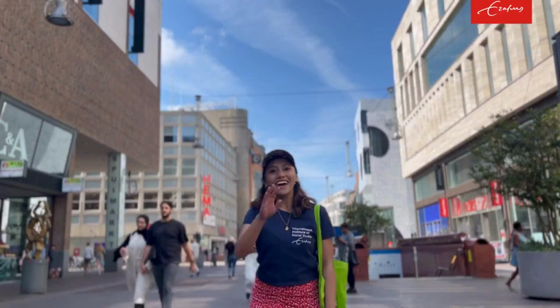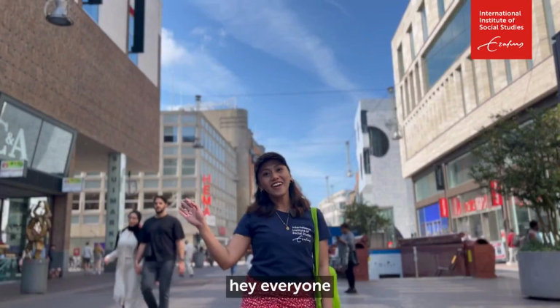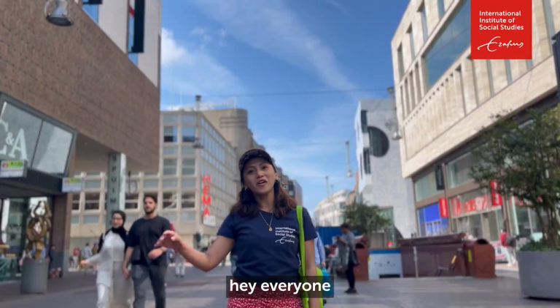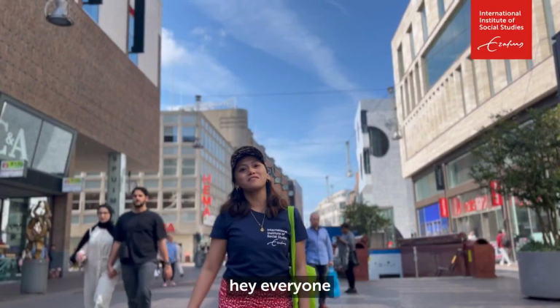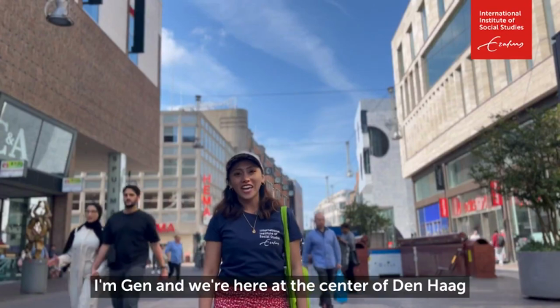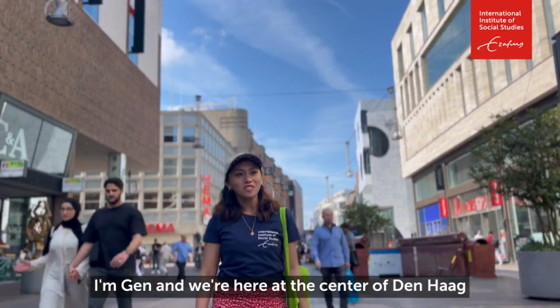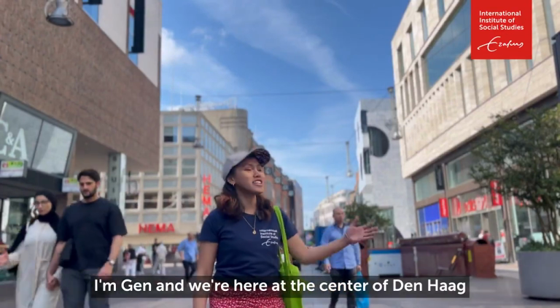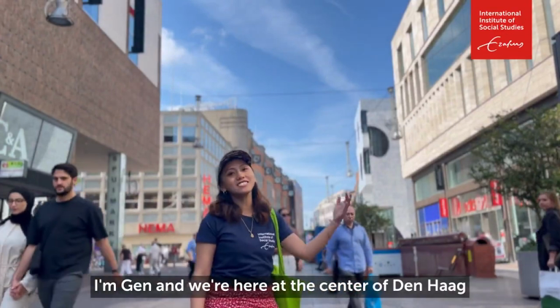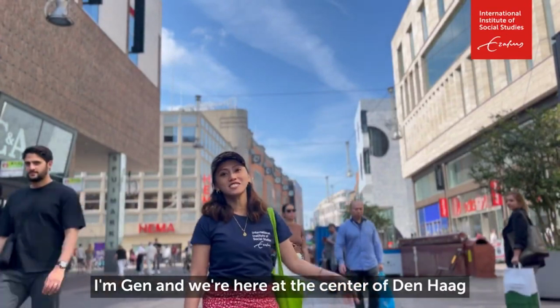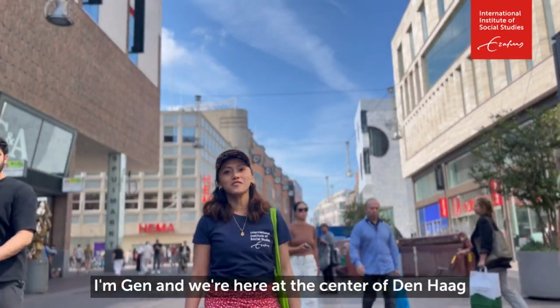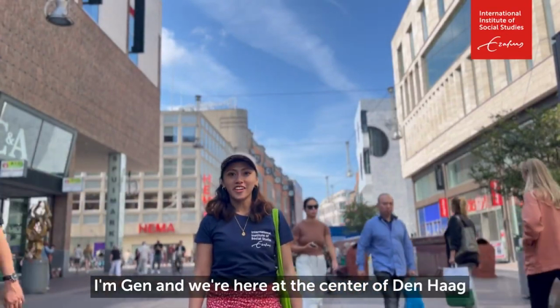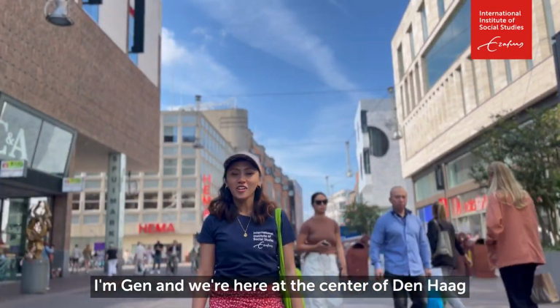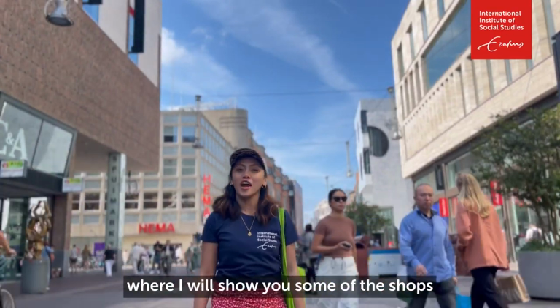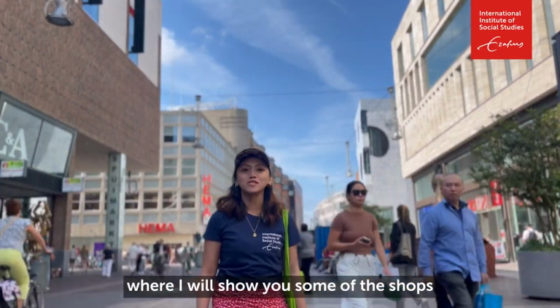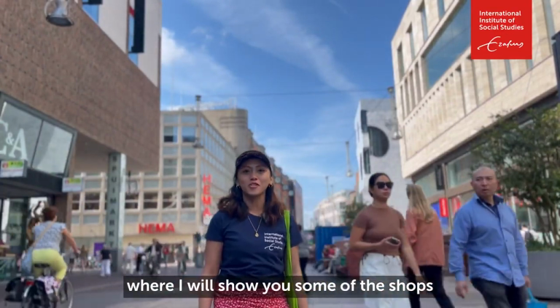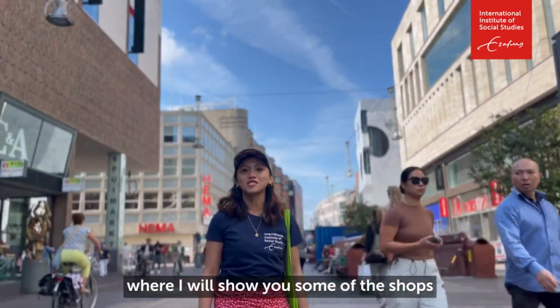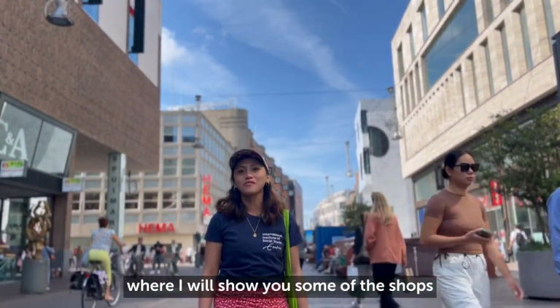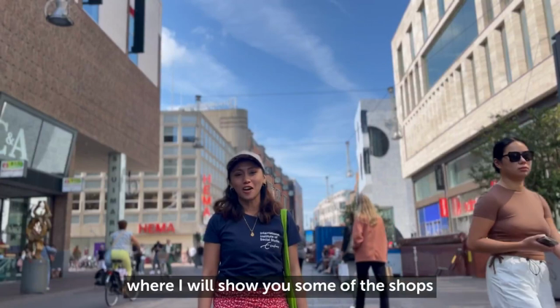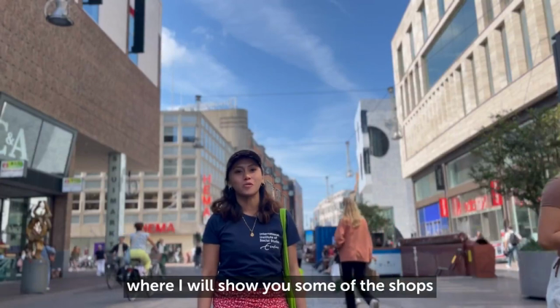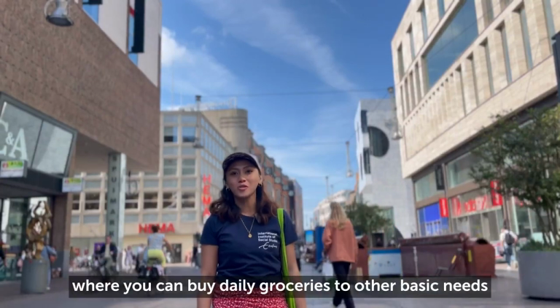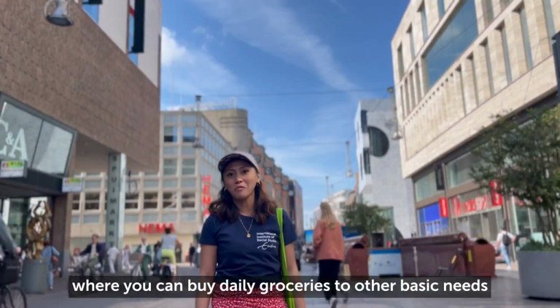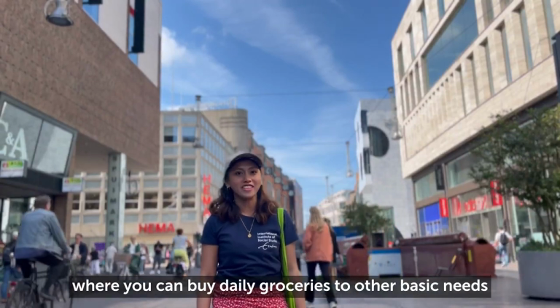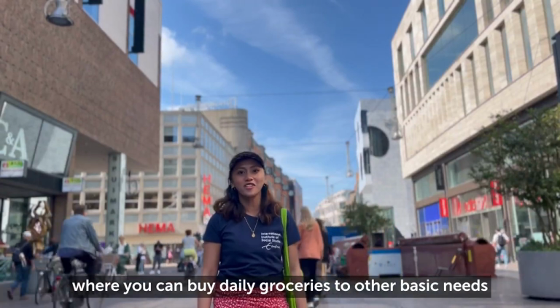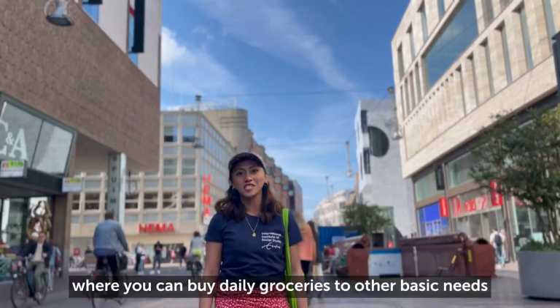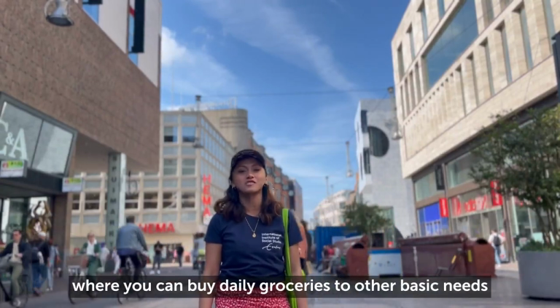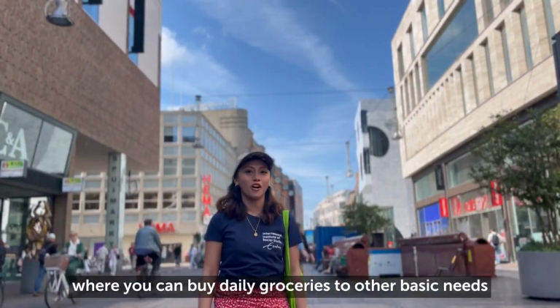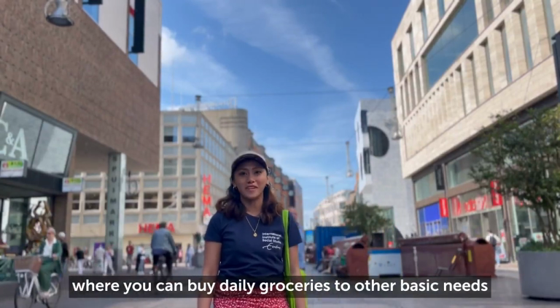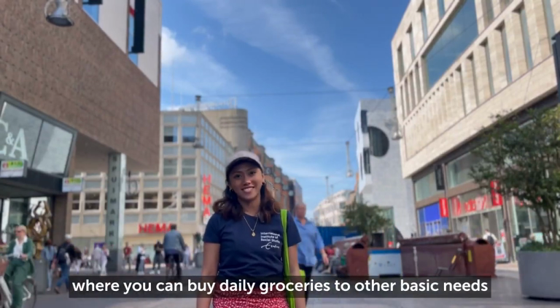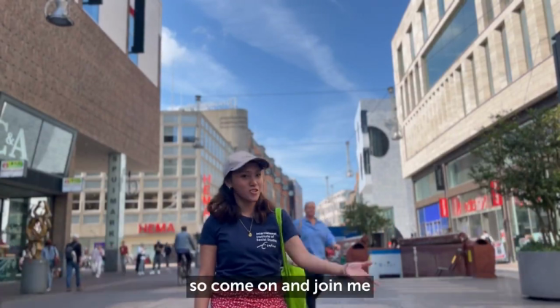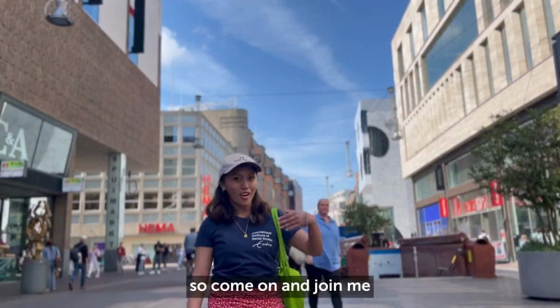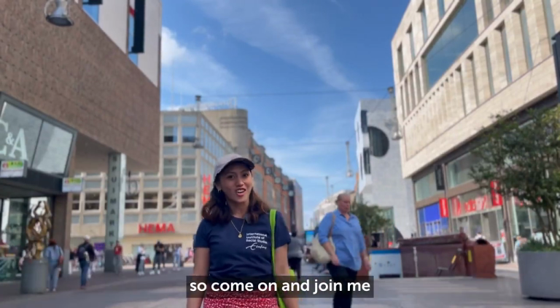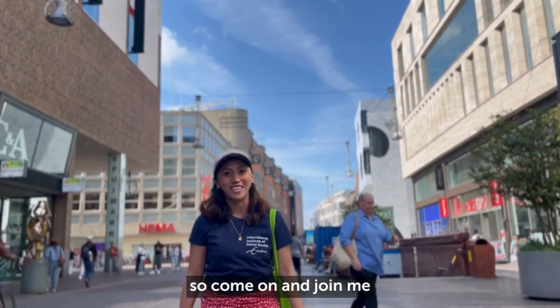Hey everyone, I'm Jen, and we're here at the center of Den Haag where I will show you some of the shops where you can buy daily groceries to other basic needs. So come on and join me.